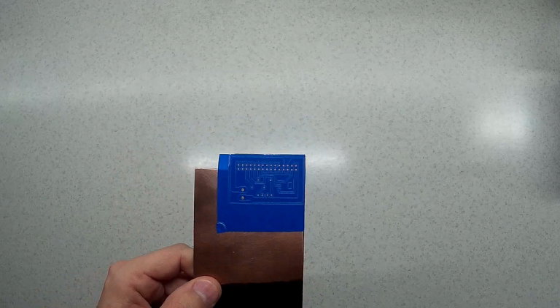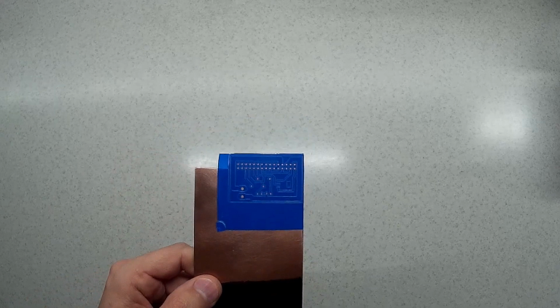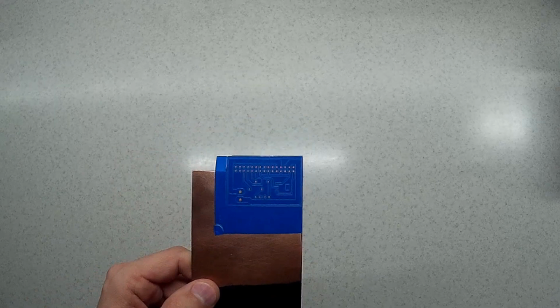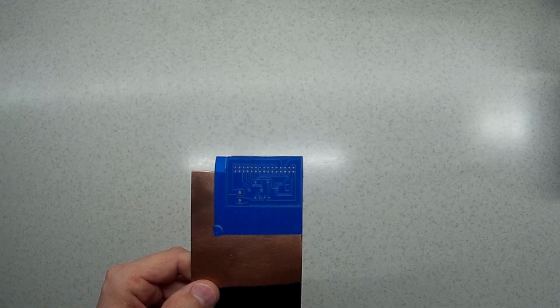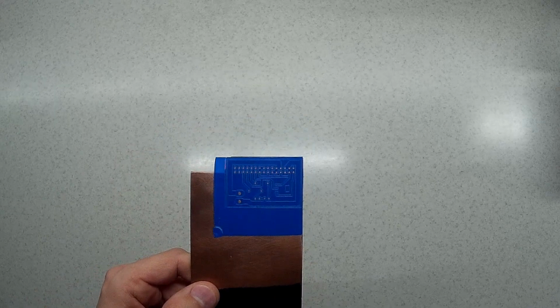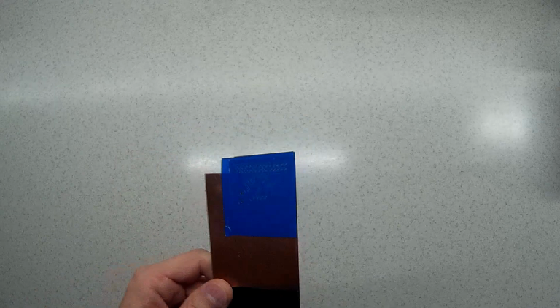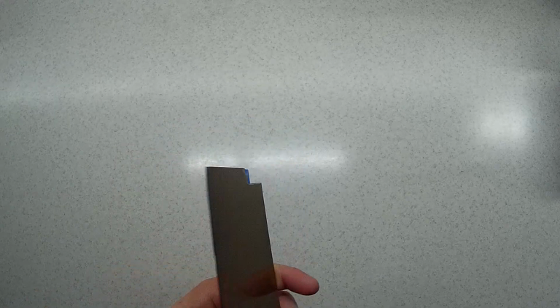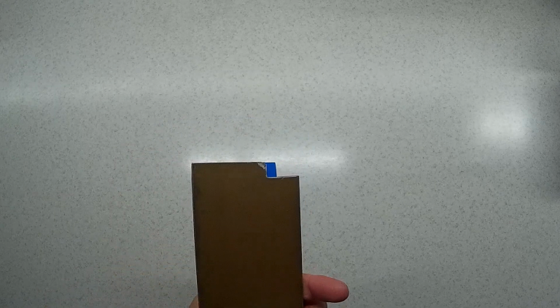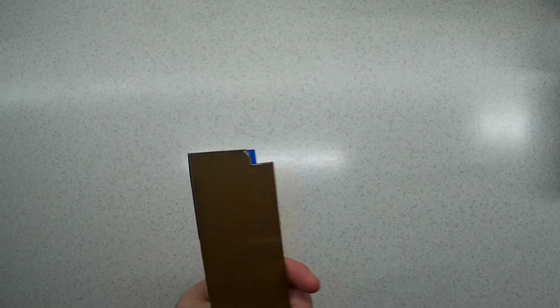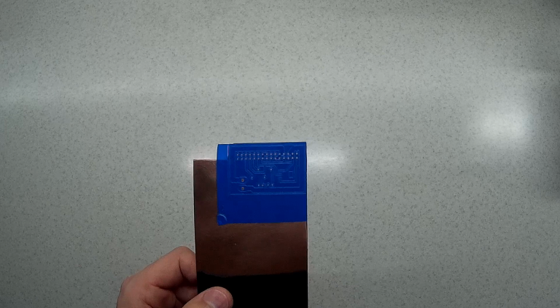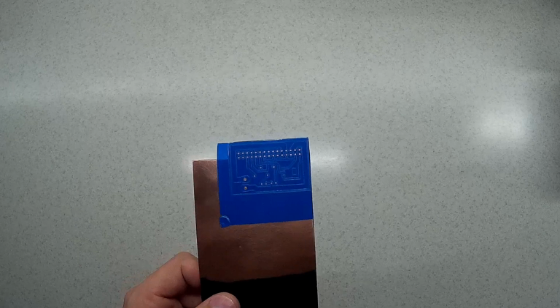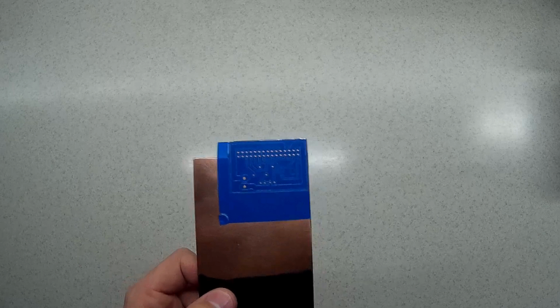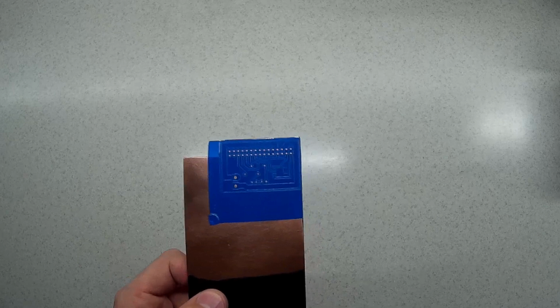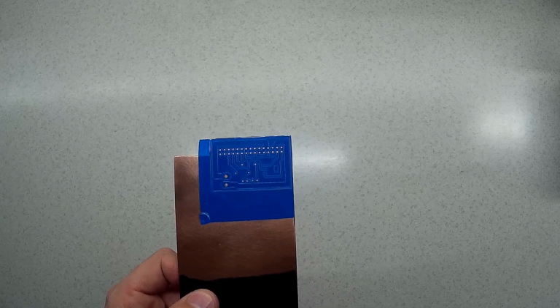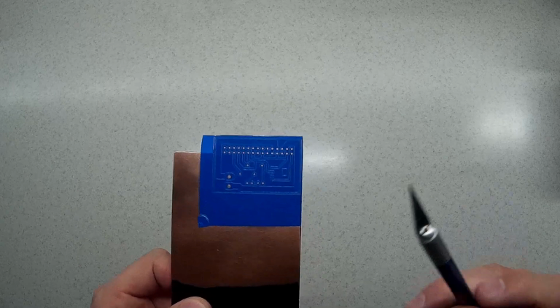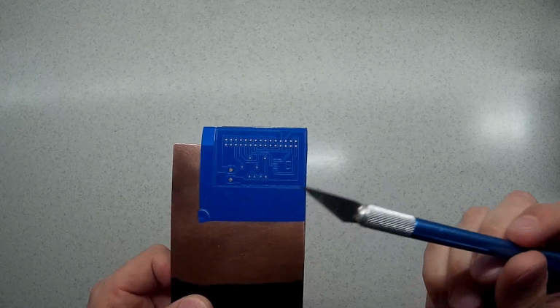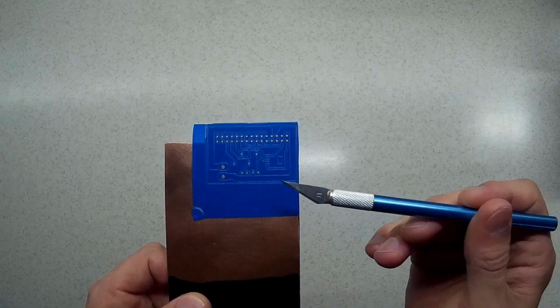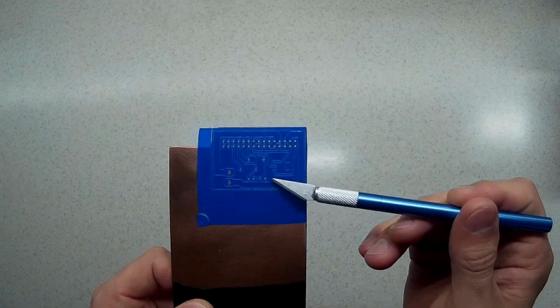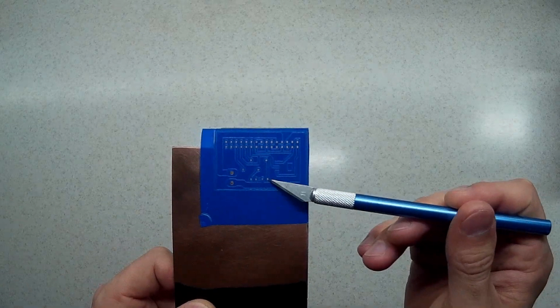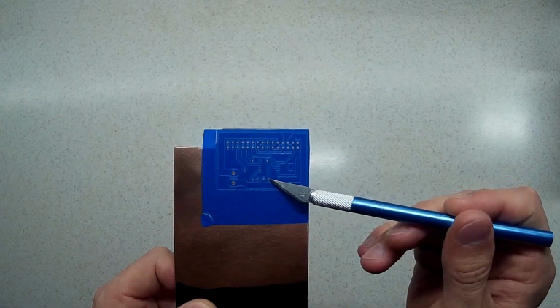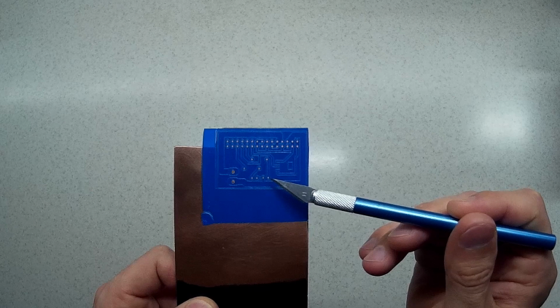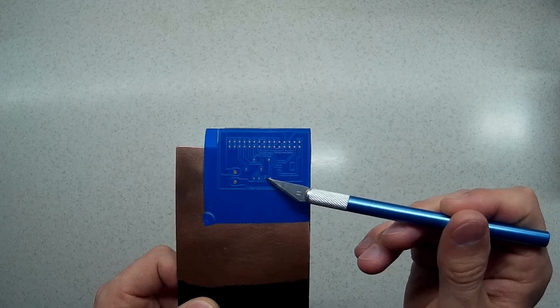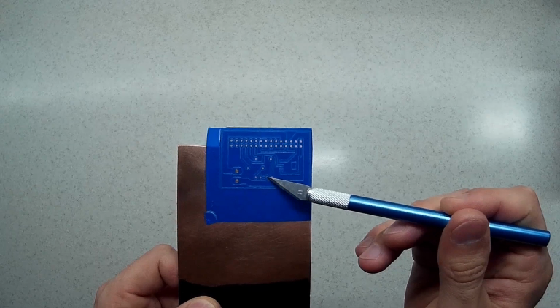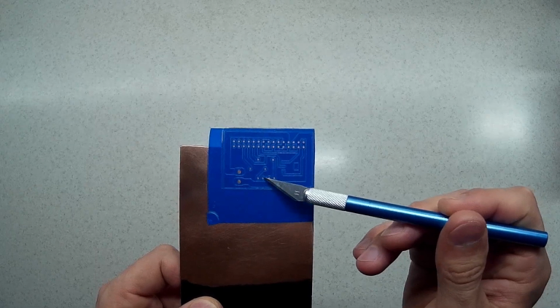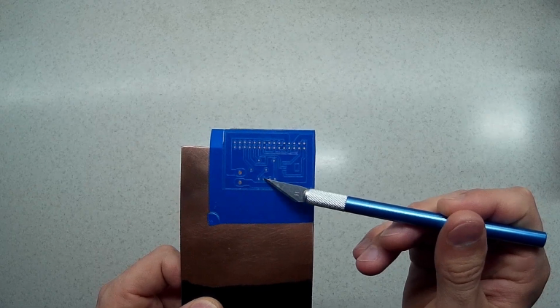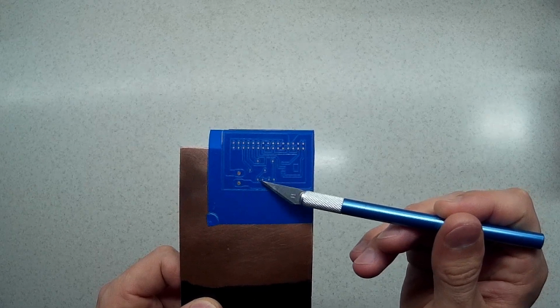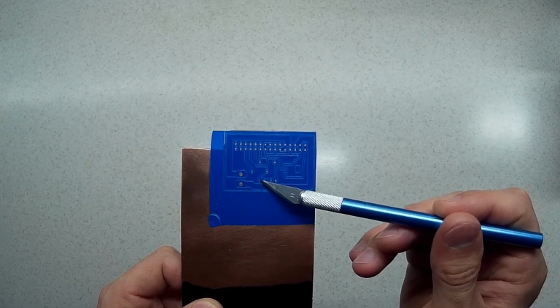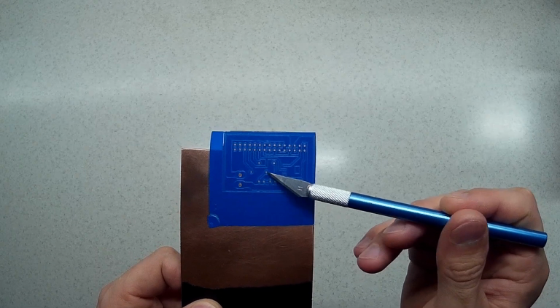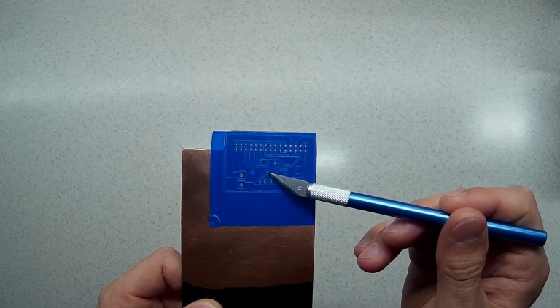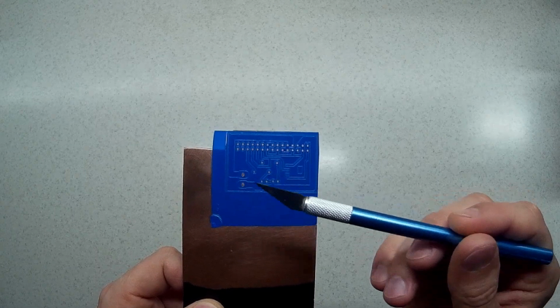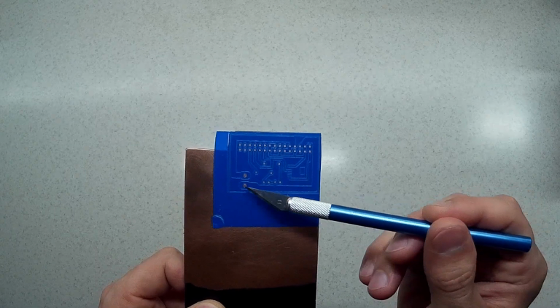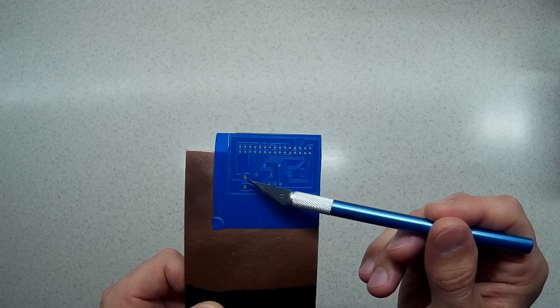So using this sharp knife I removed the tape from where a hole should be.